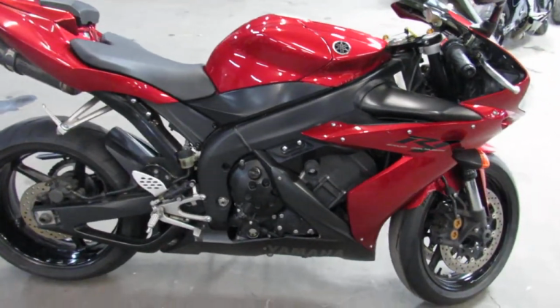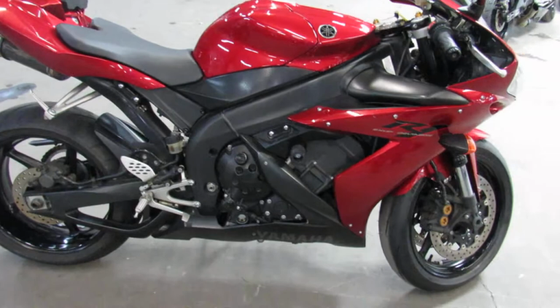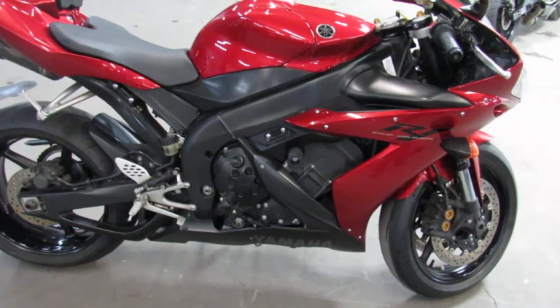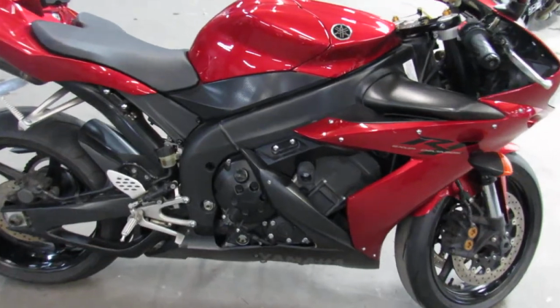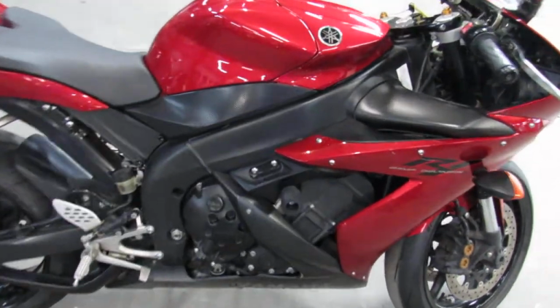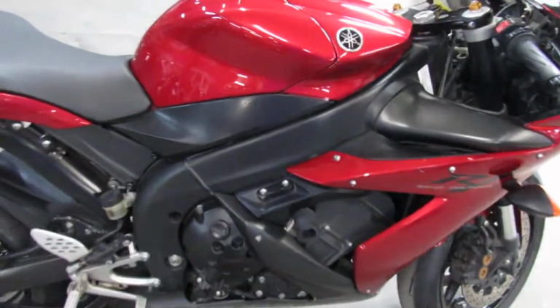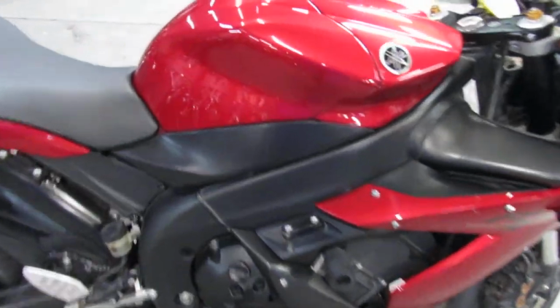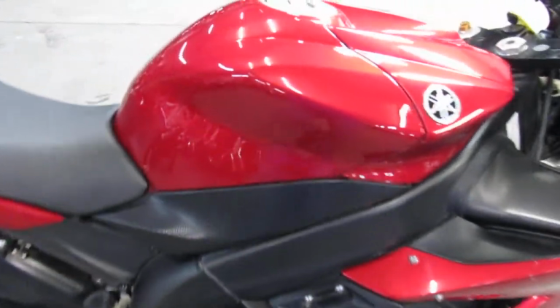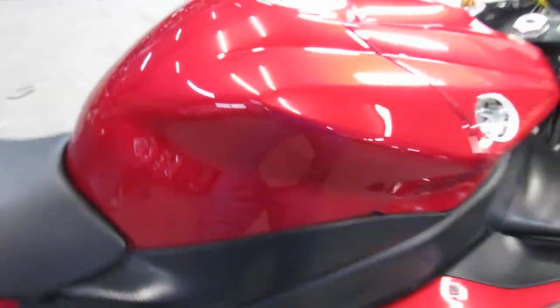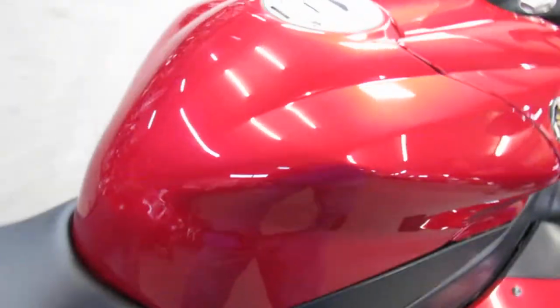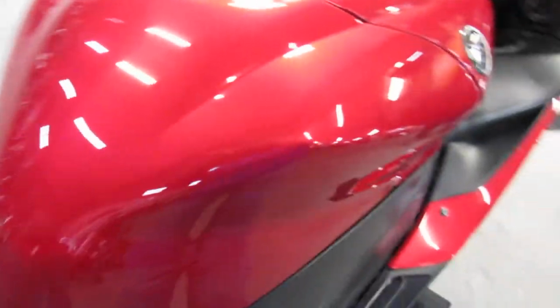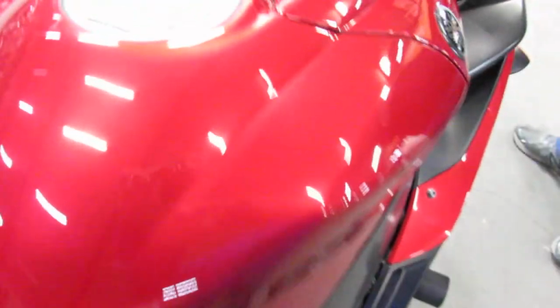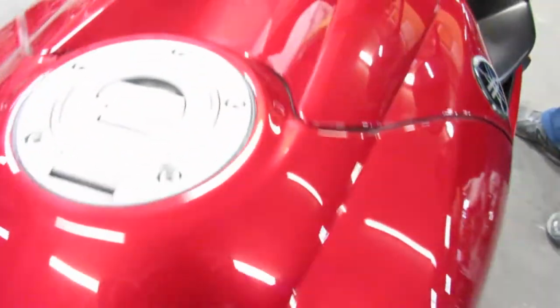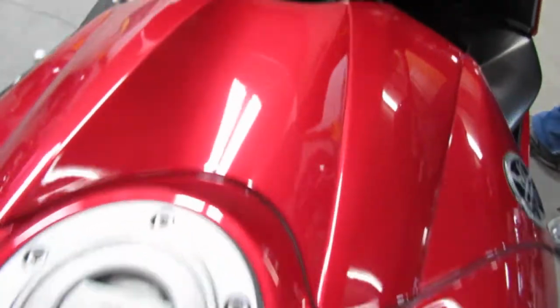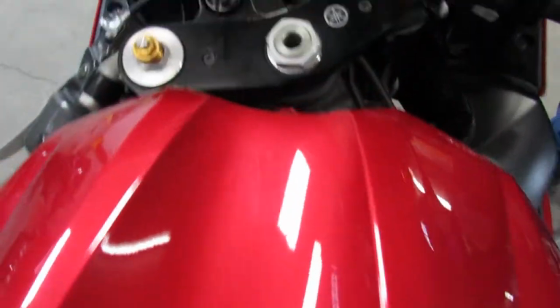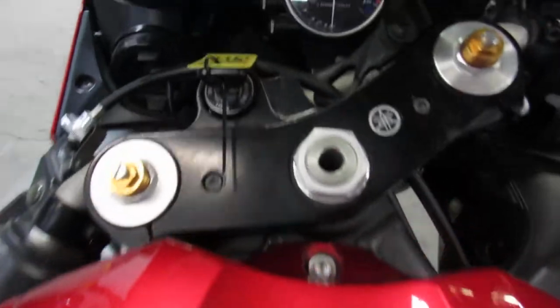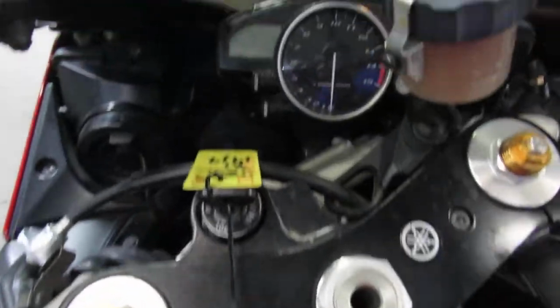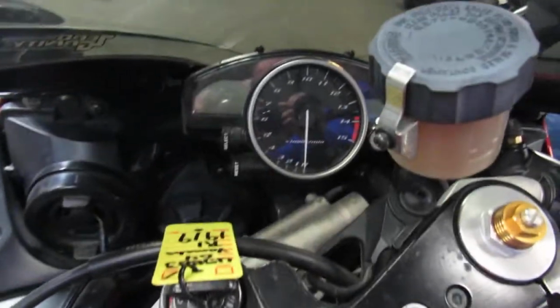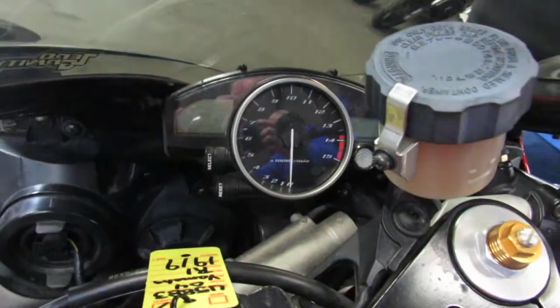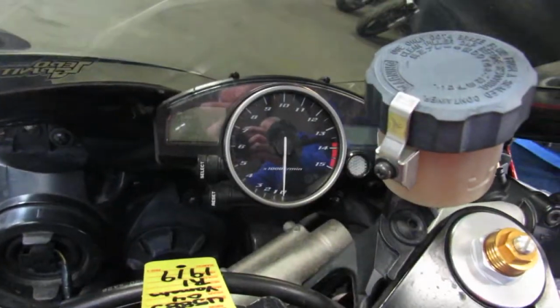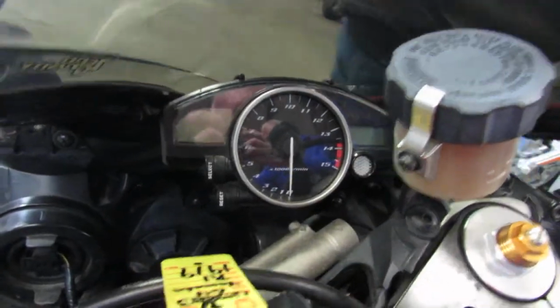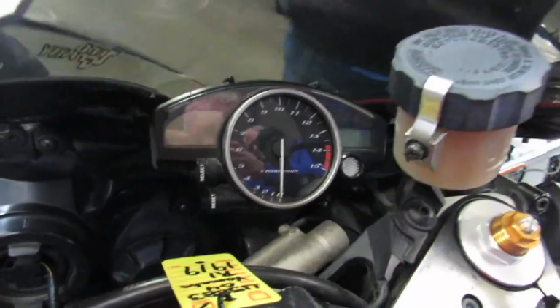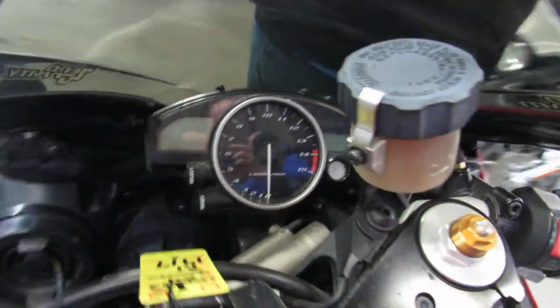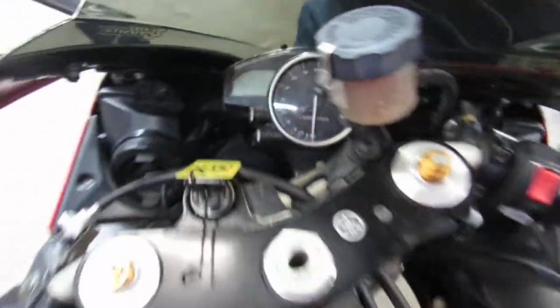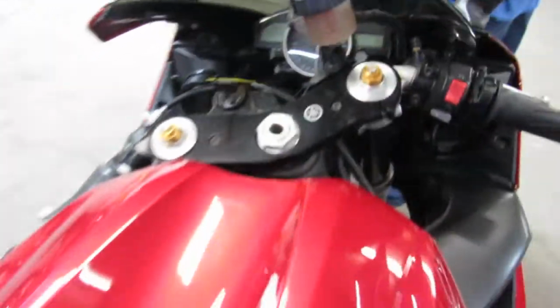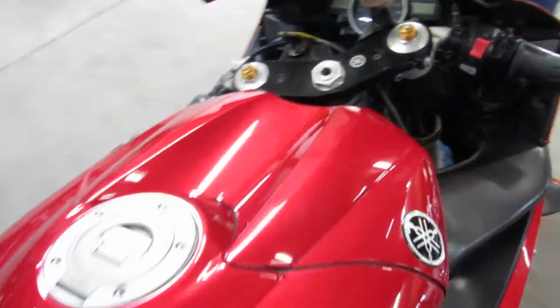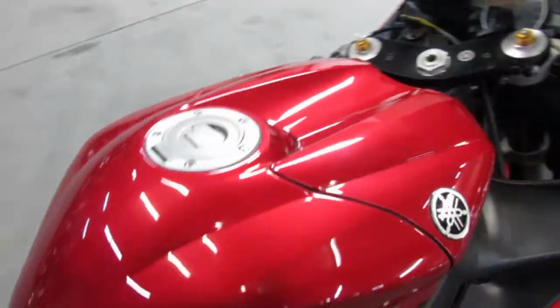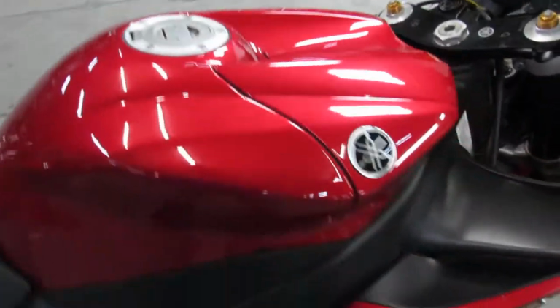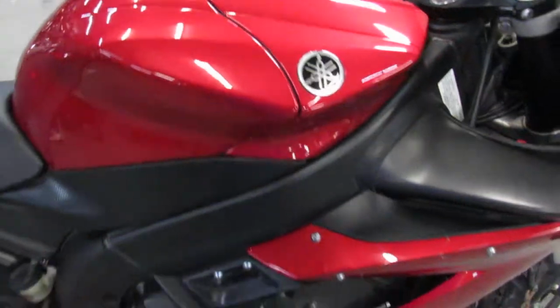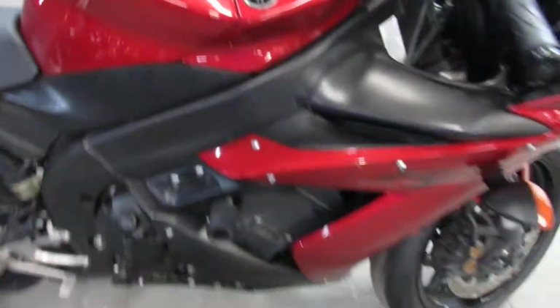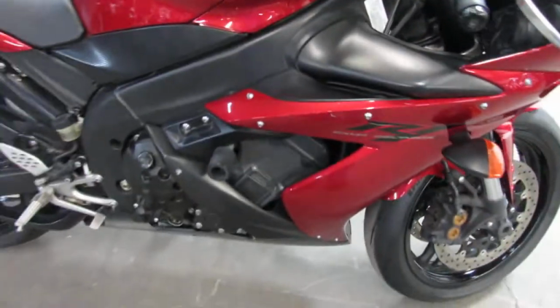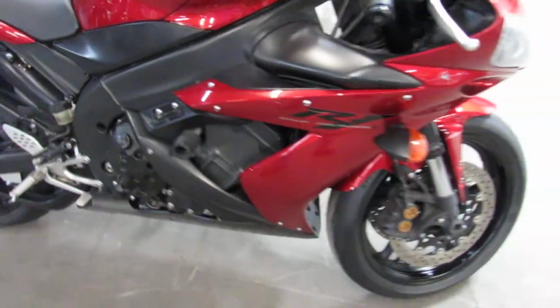Dual 2 Brothers carbon fiber exhaust. Frame sliders. Blacked out zero gravity windscreen. Fender eliminator kit. Integrated LED turn signals. Super clean bike.